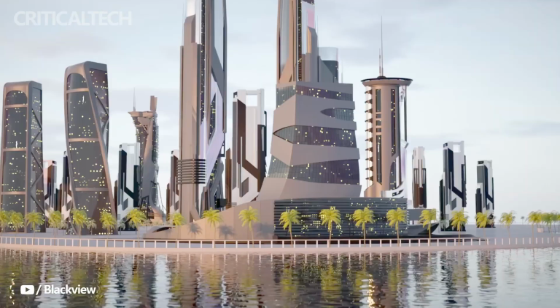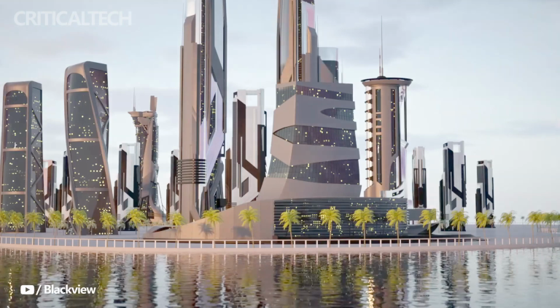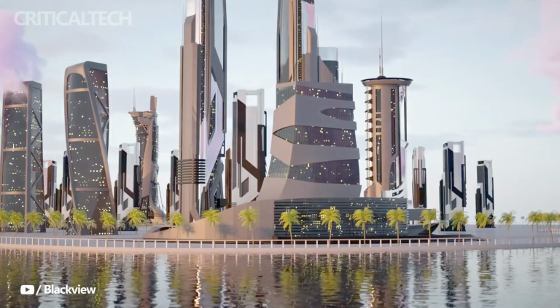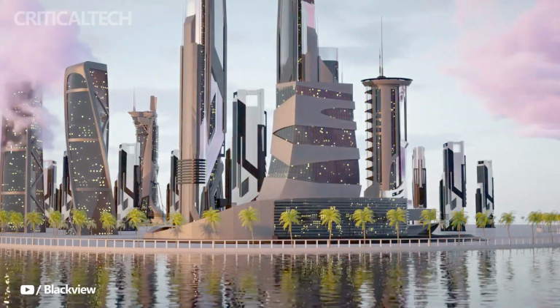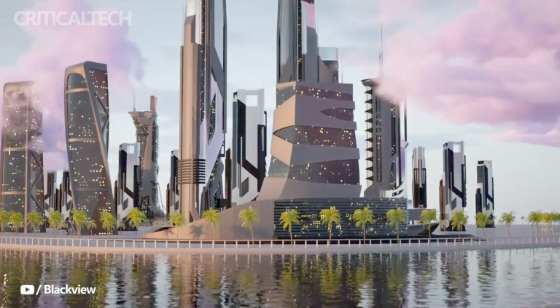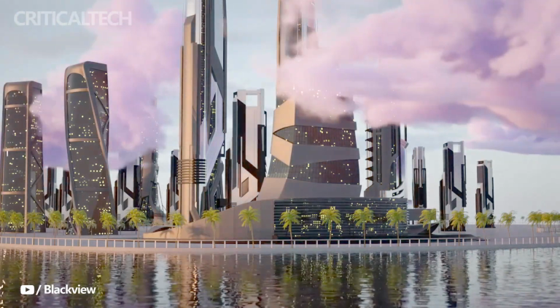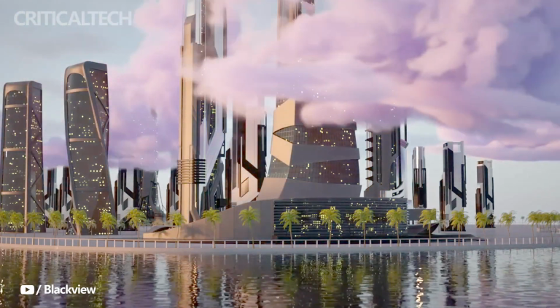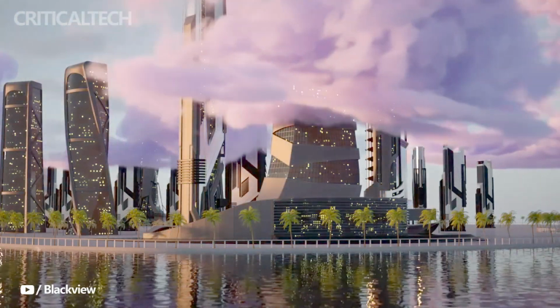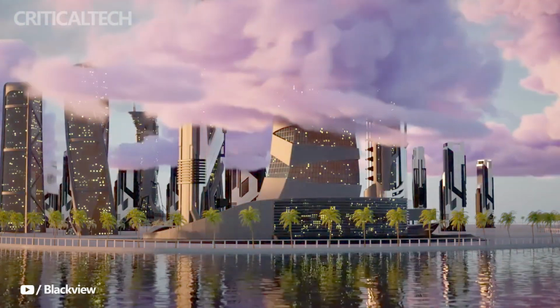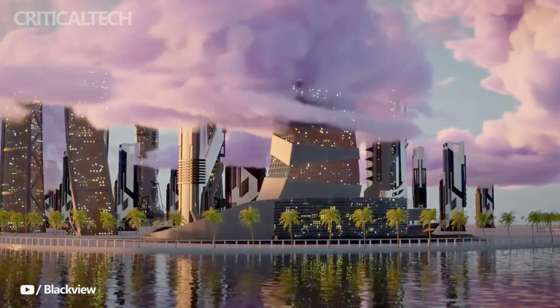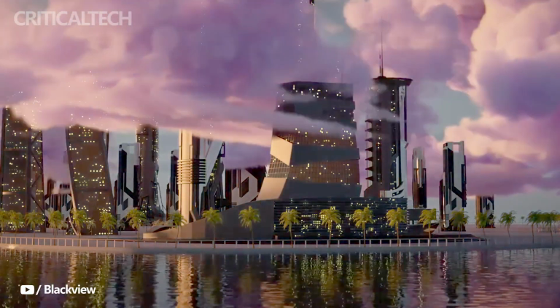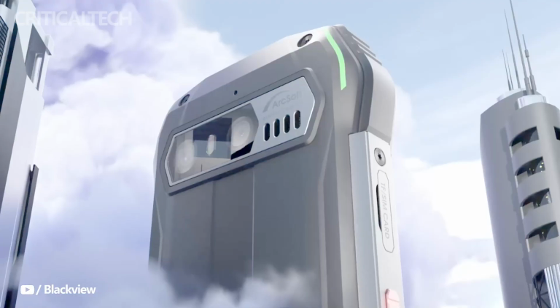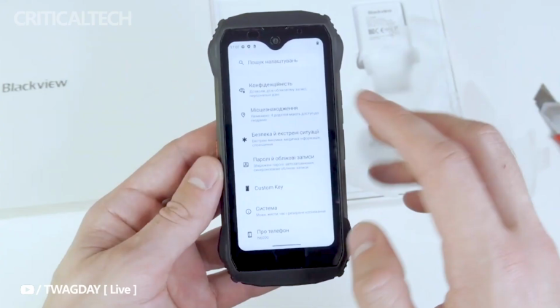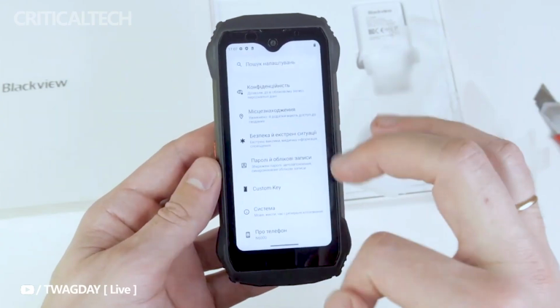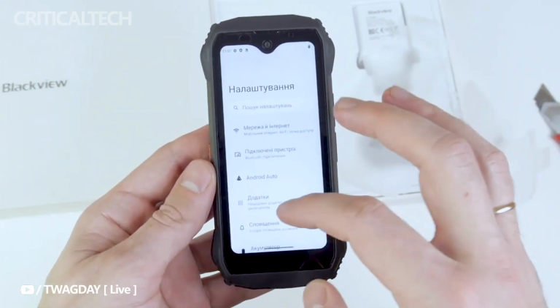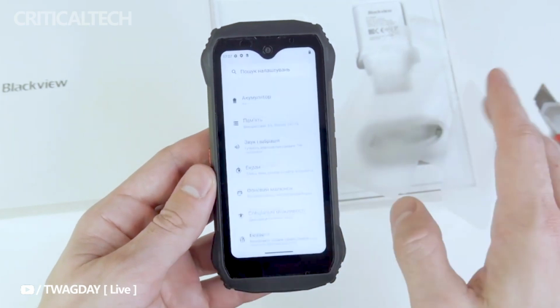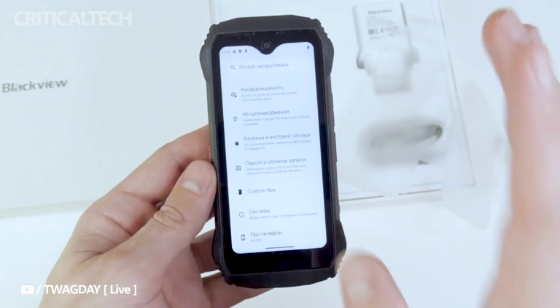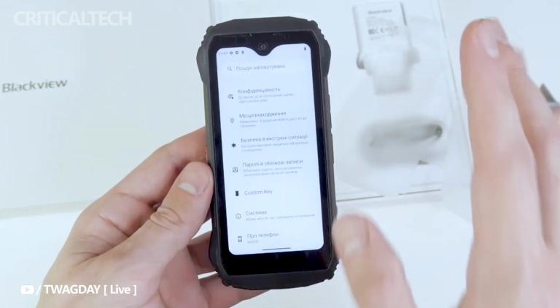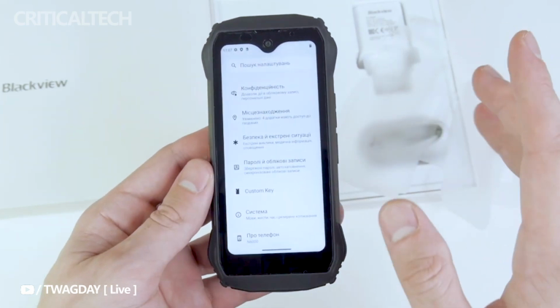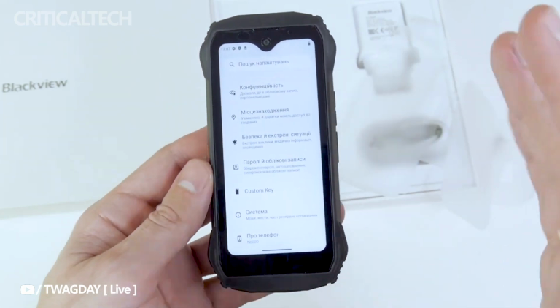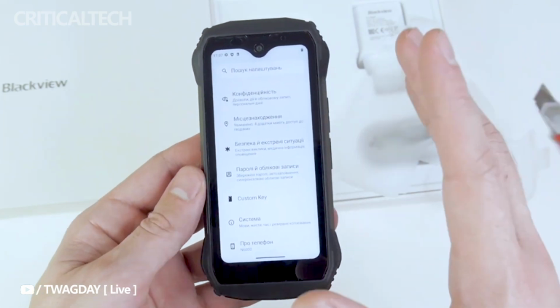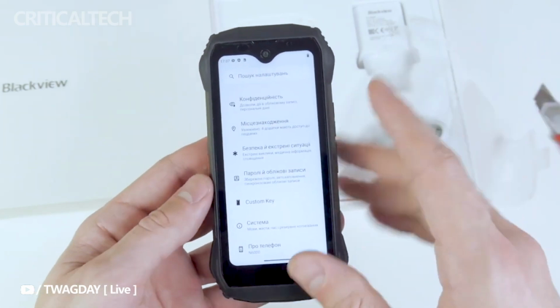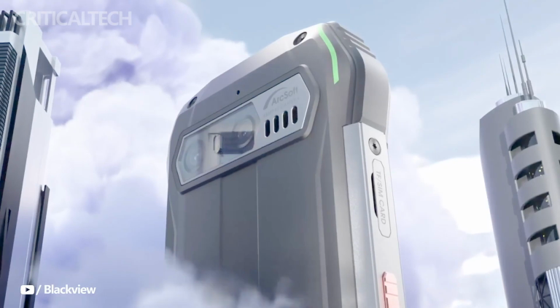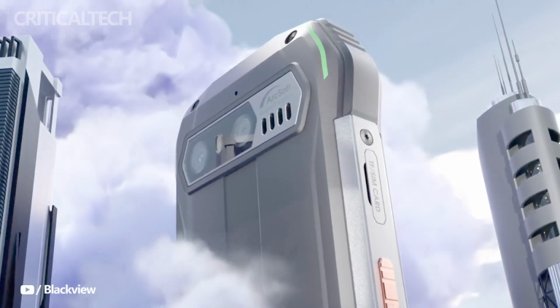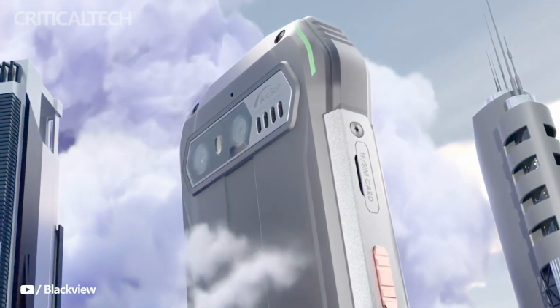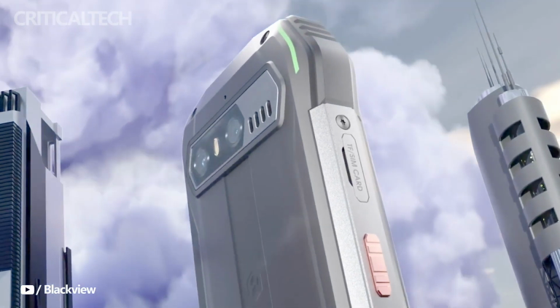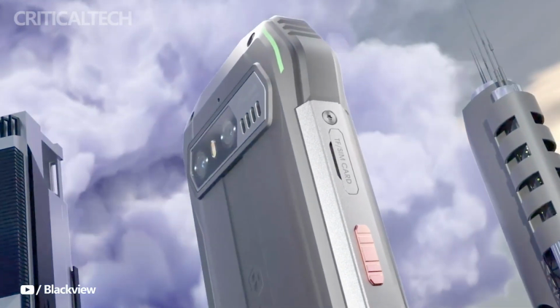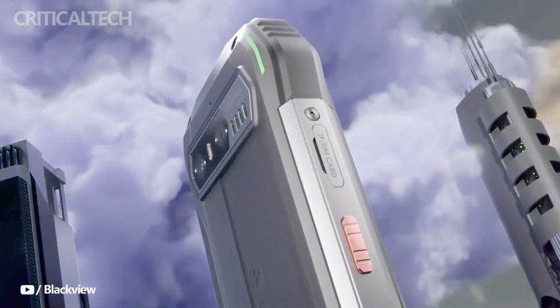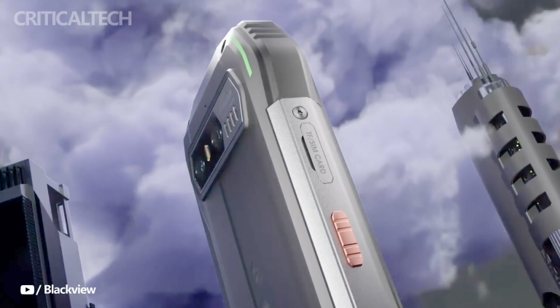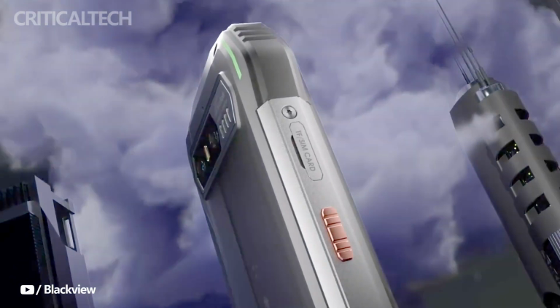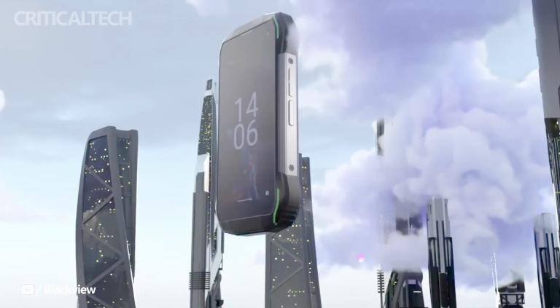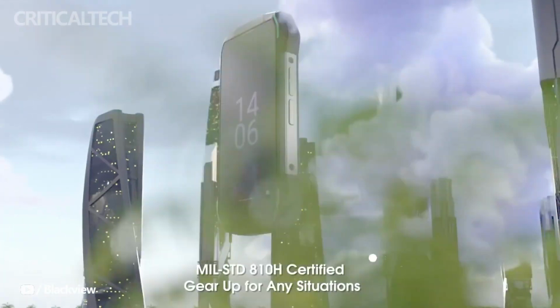This setup ensures smooth multitasking, effortless app launches, and ample space to store all your photos, videos, and files. Whether you're a productivity enthusiast or multimedia lover, the N6000 has got you covered.